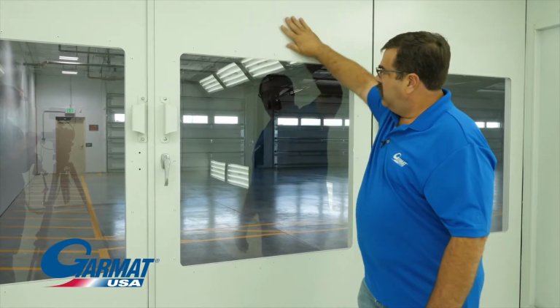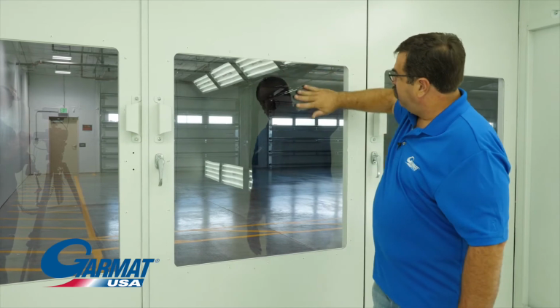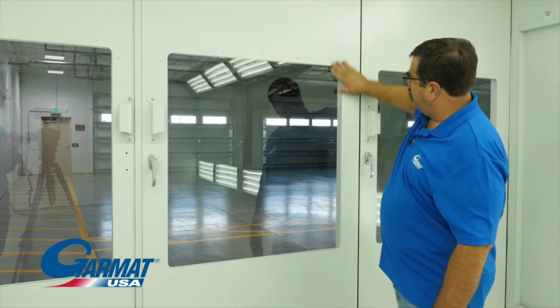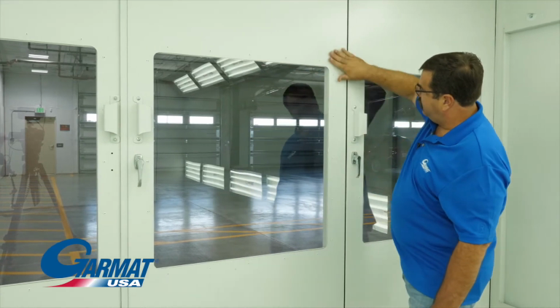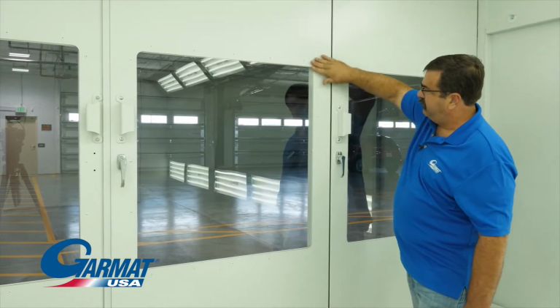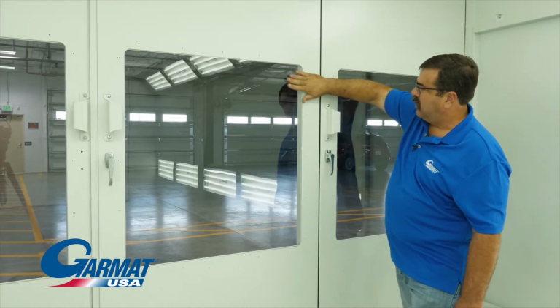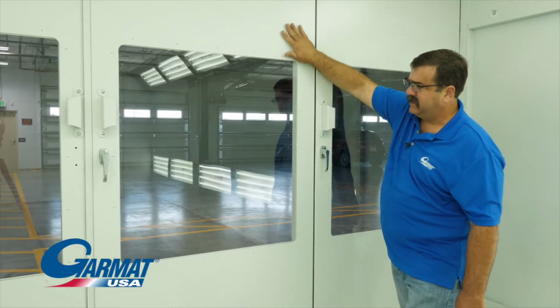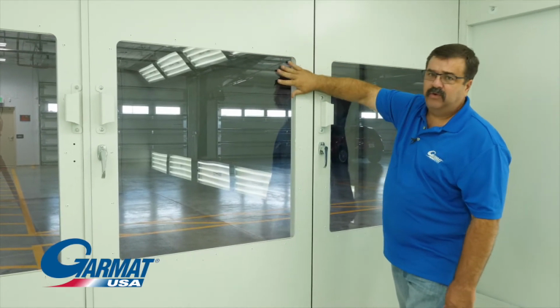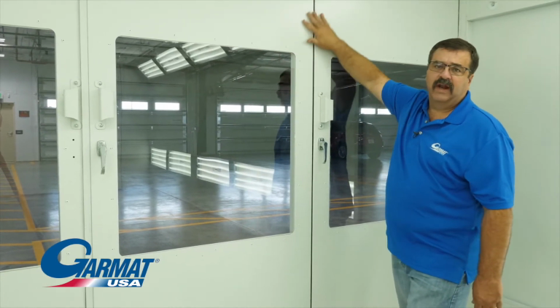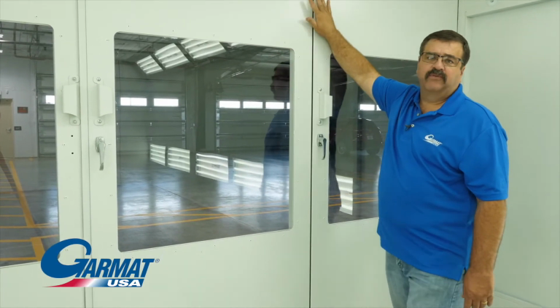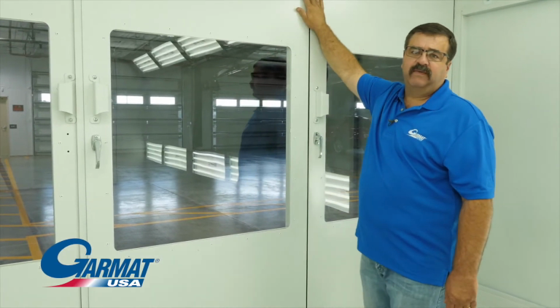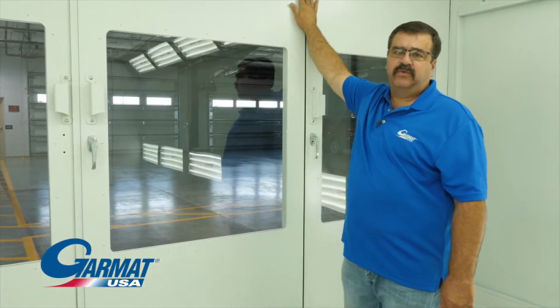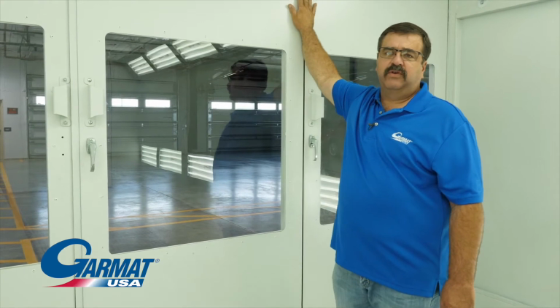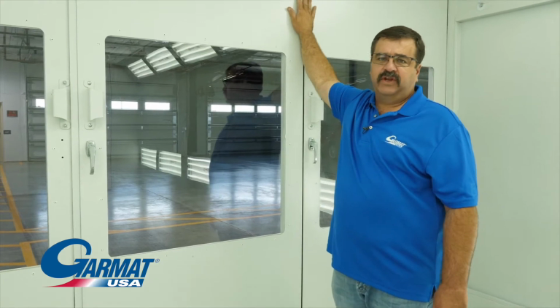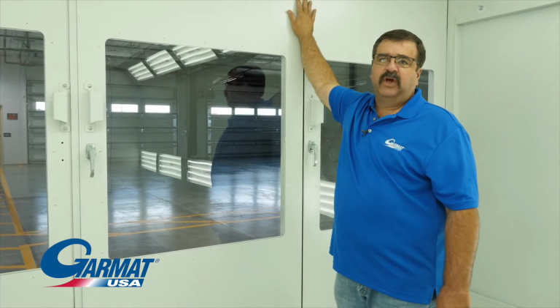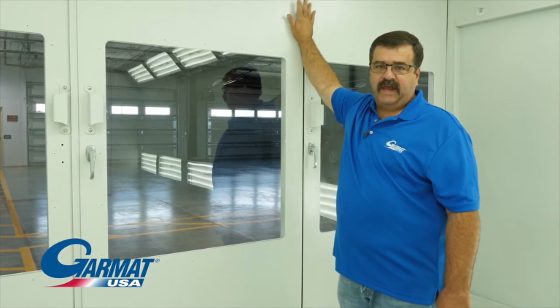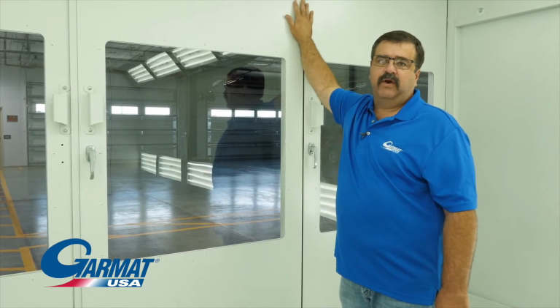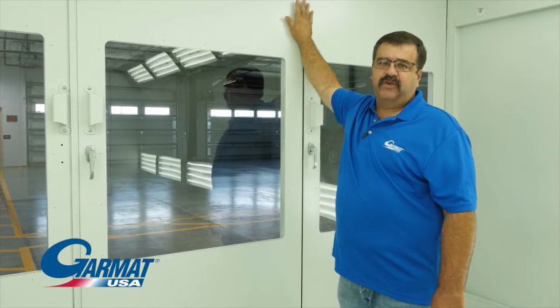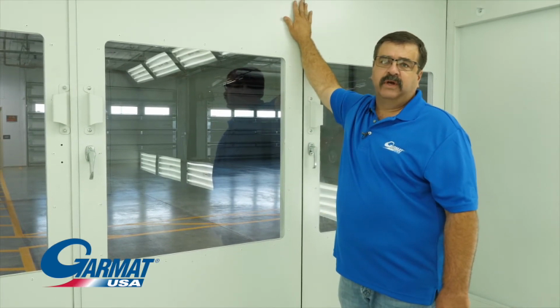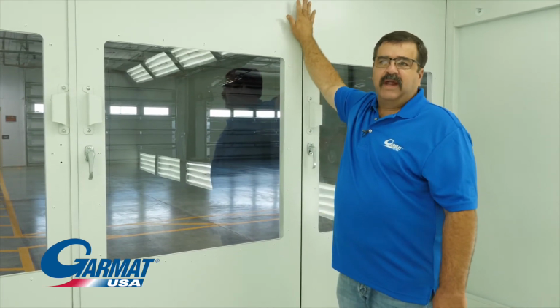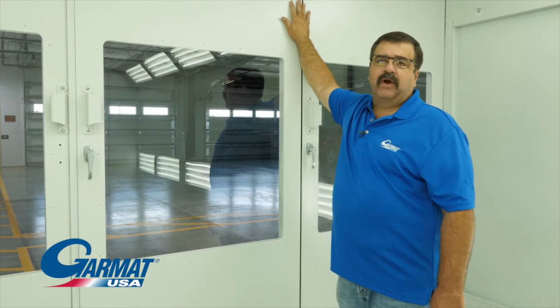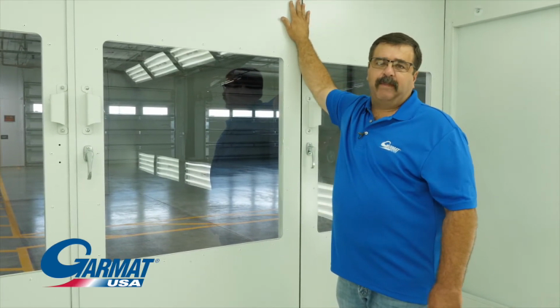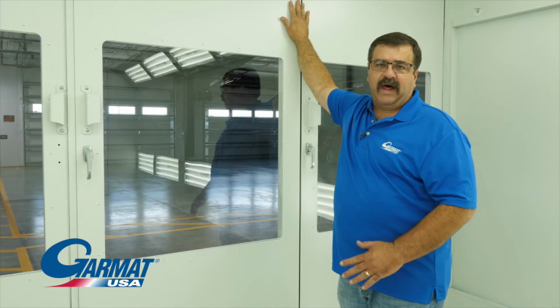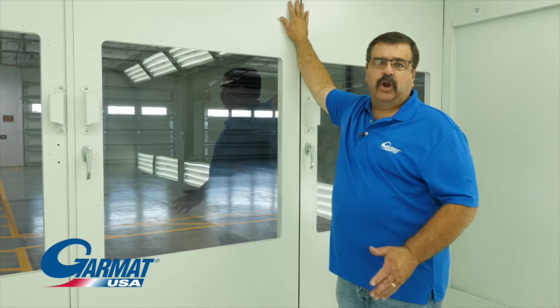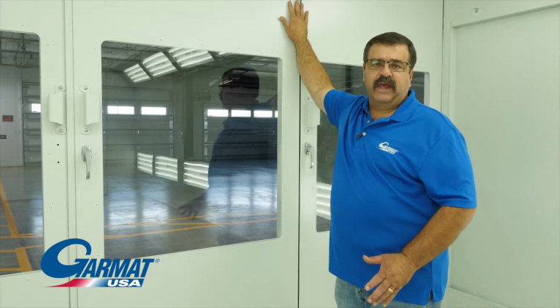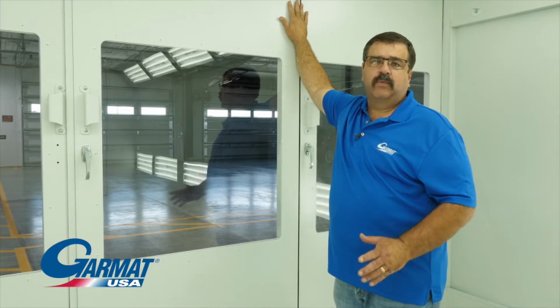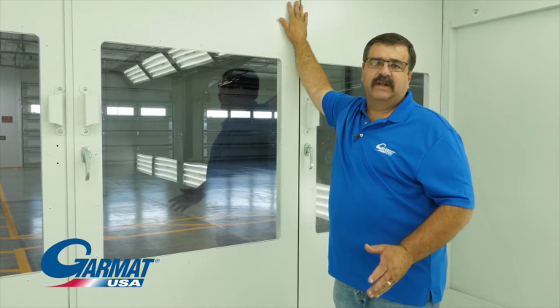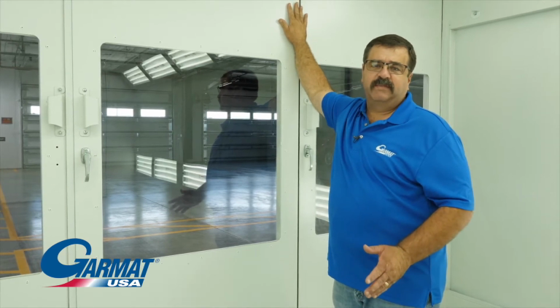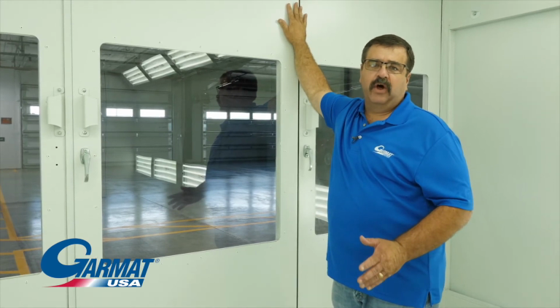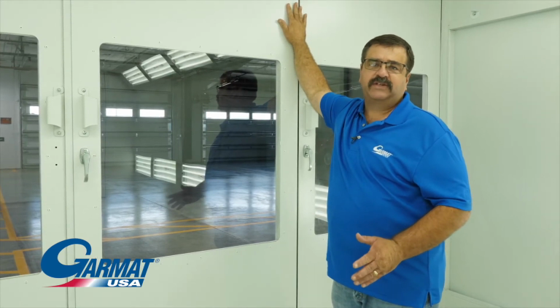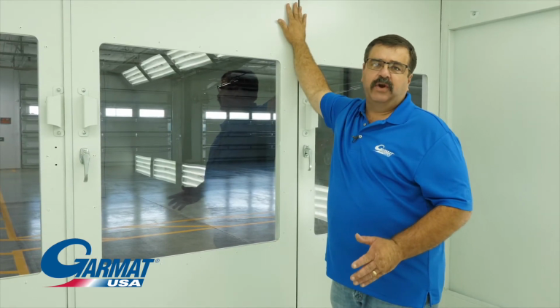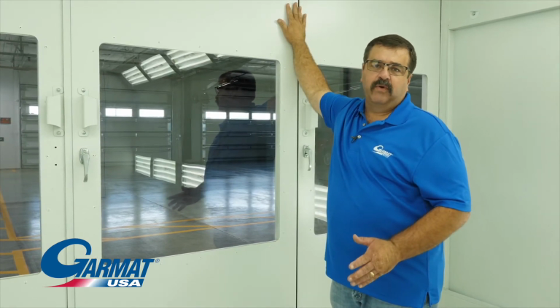We've got smooth glass from door to glass — smooth. We're trying to keep as much of a smooth continuous finish on the interior of these doors. Now we're going to step outside and look at the hinges and what maintenance needs to be done on the exterior of the doors.